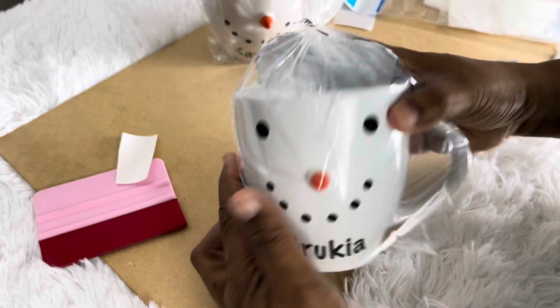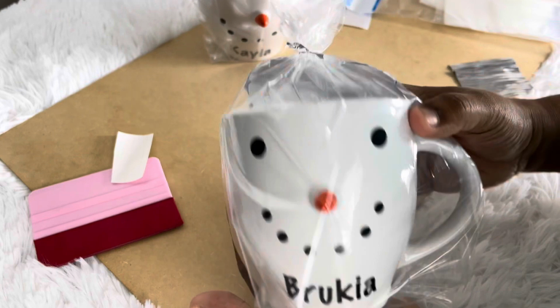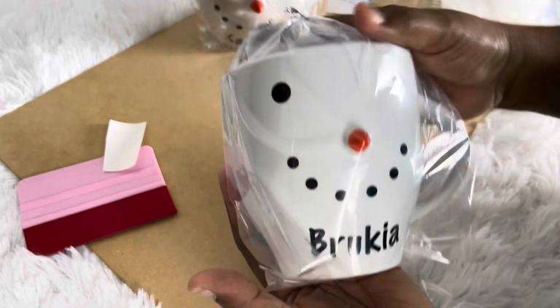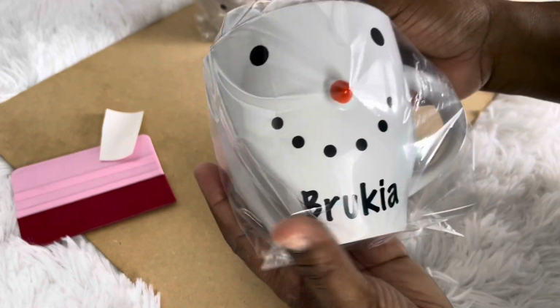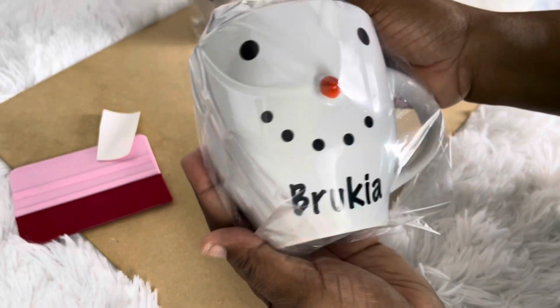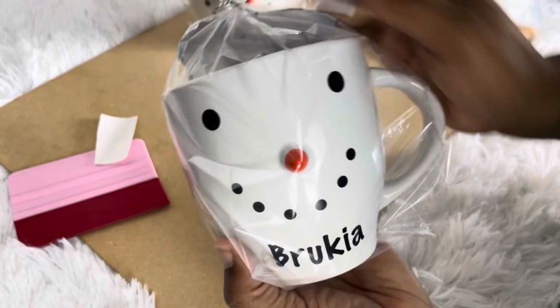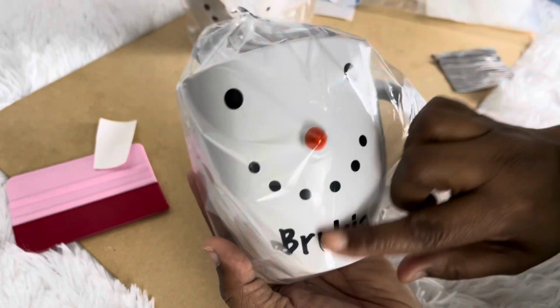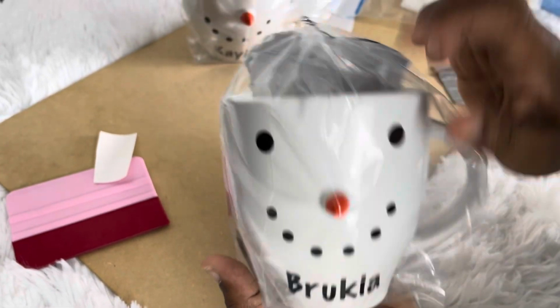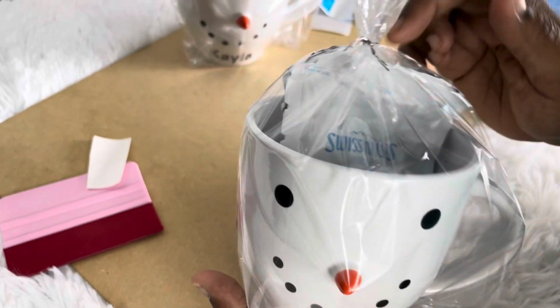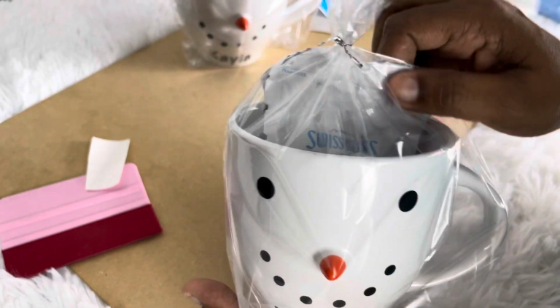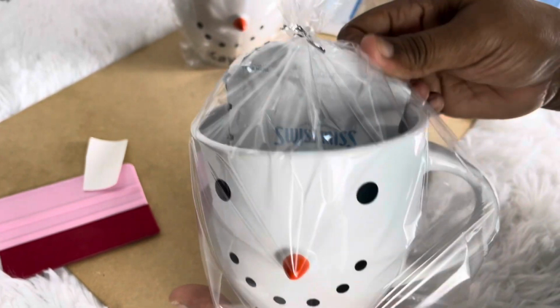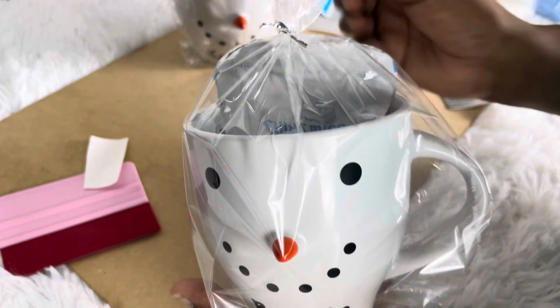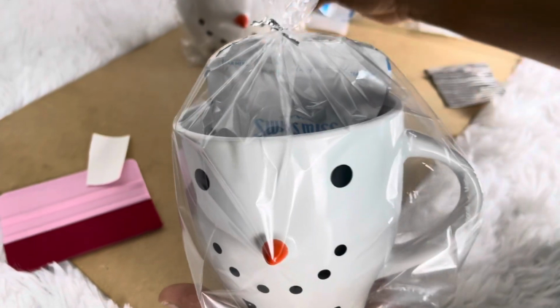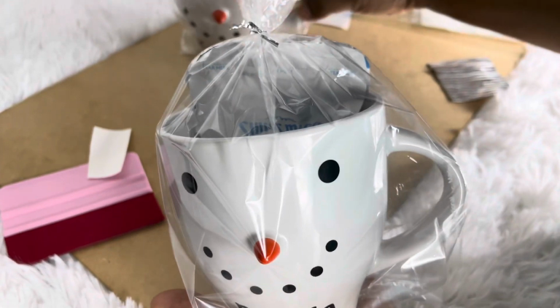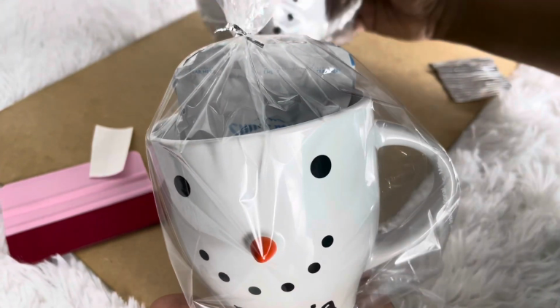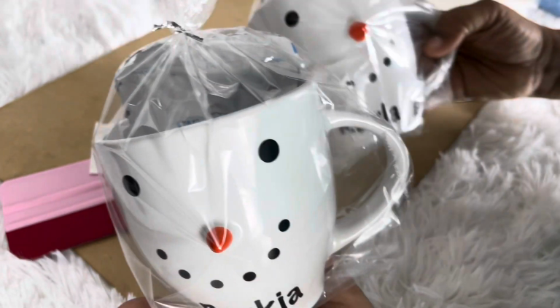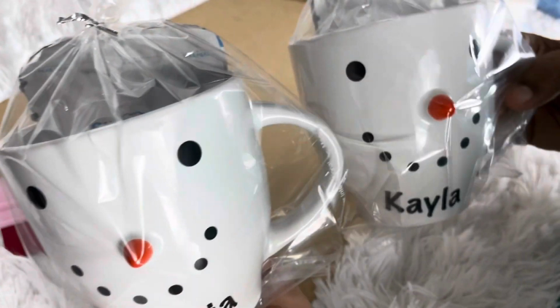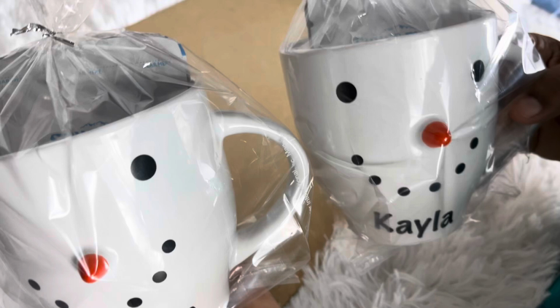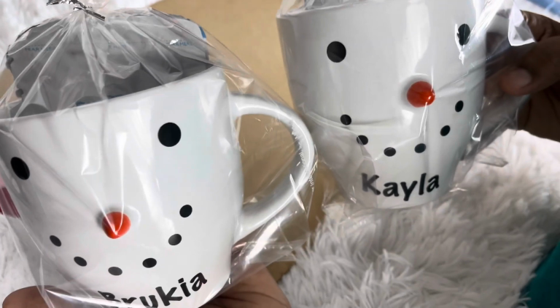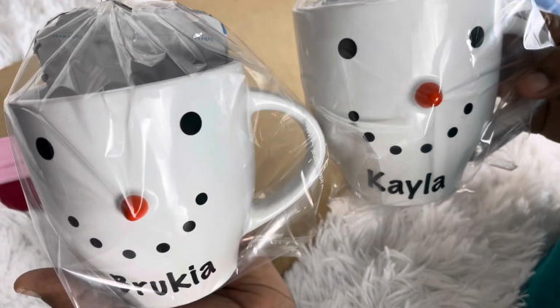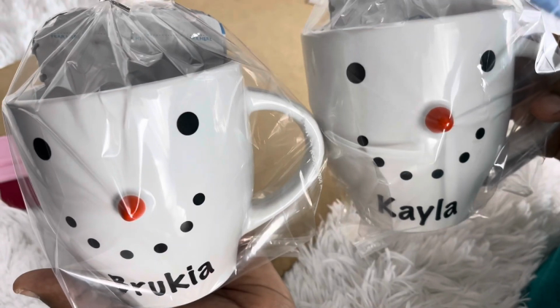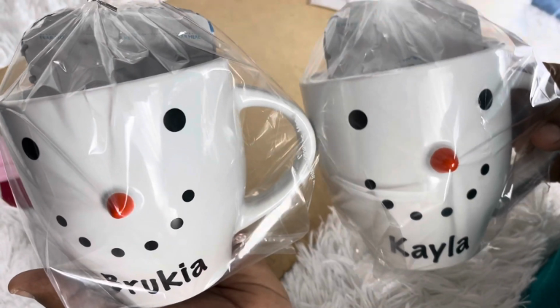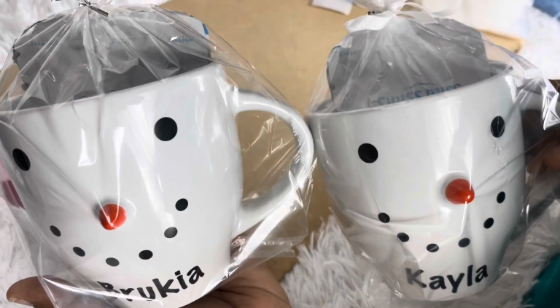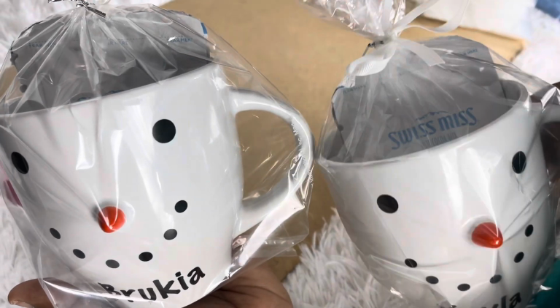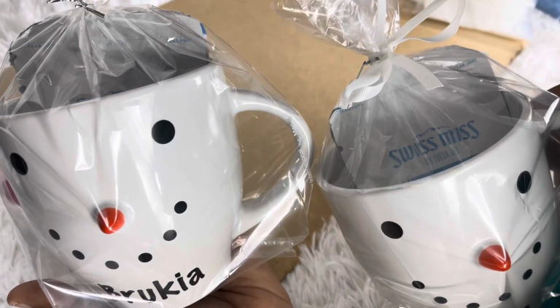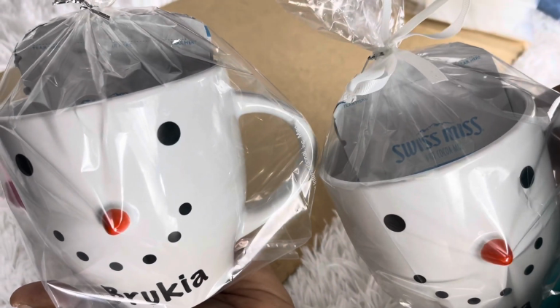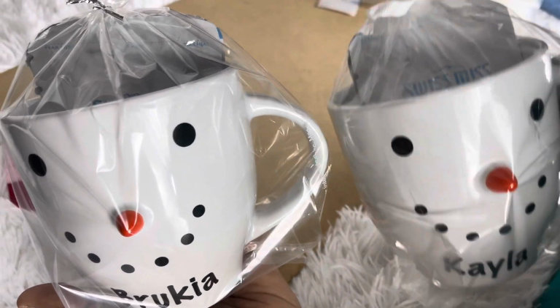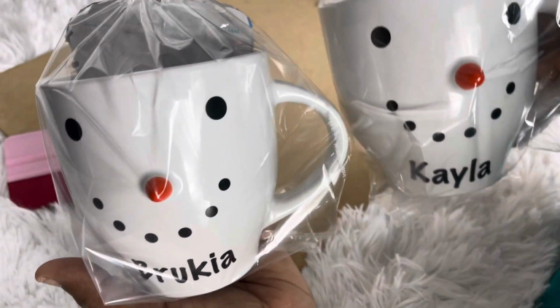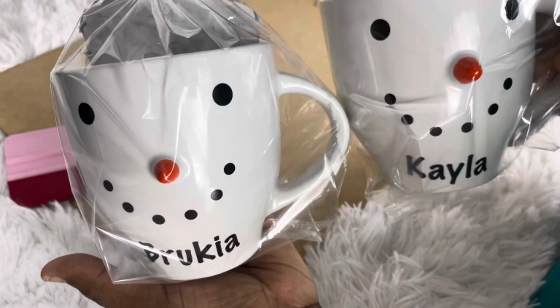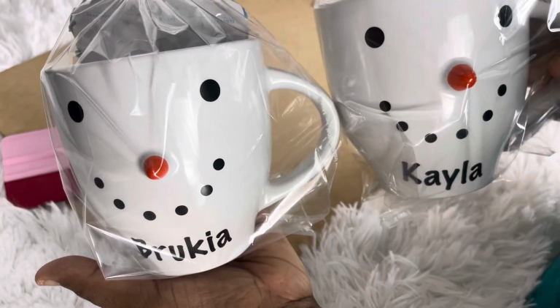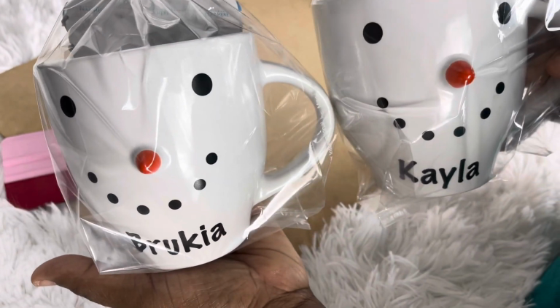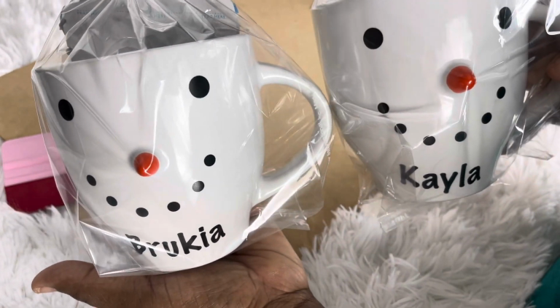Here's one for Brukia — three Swiss Miss chocolate mixes inside — and one for Kayla. One has the bow and one has the ribbon. Thank you for watching!